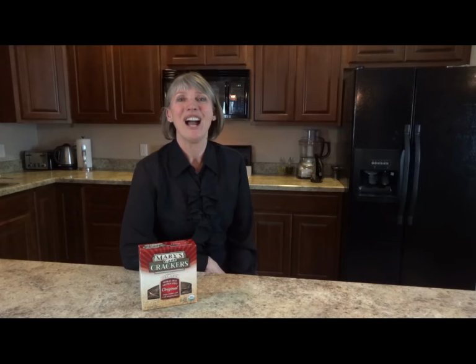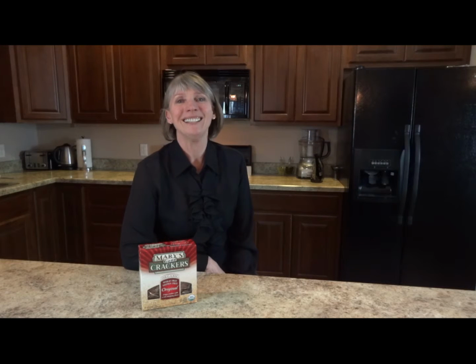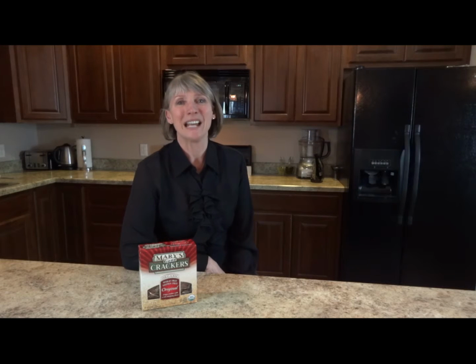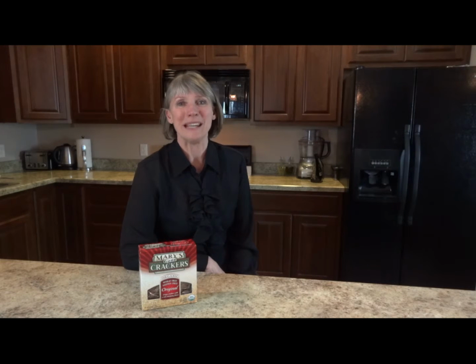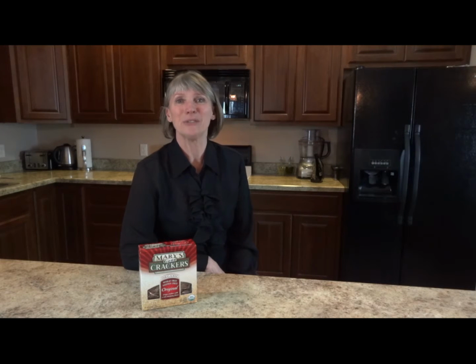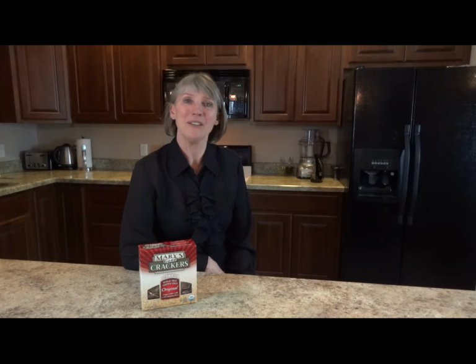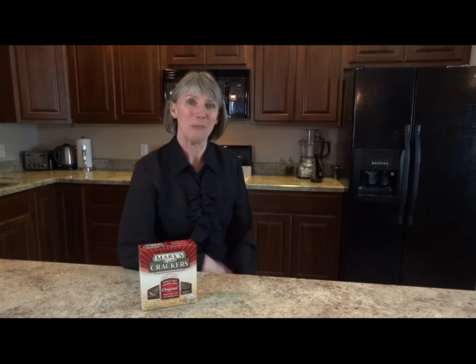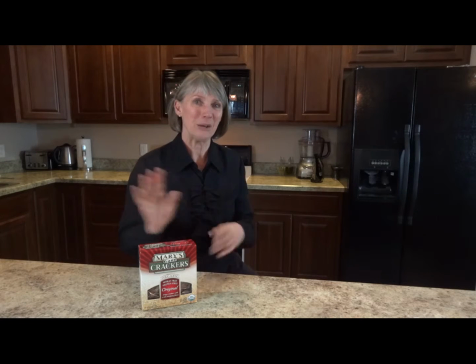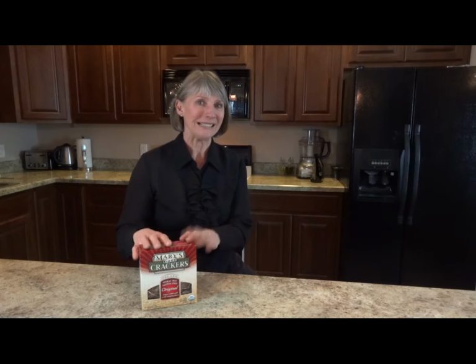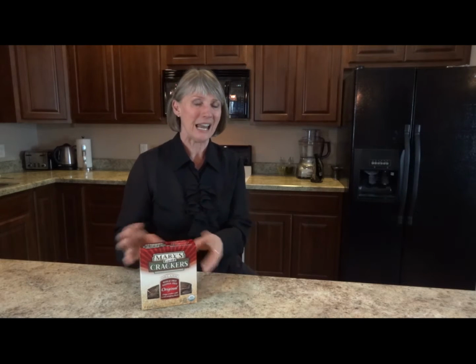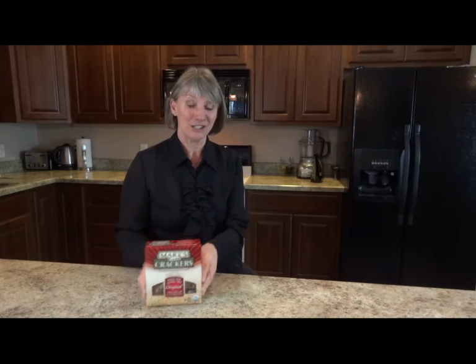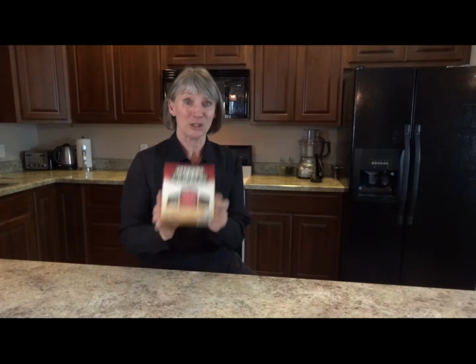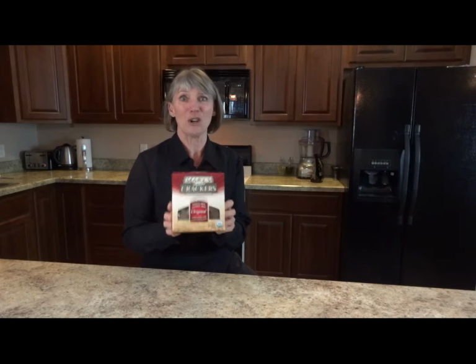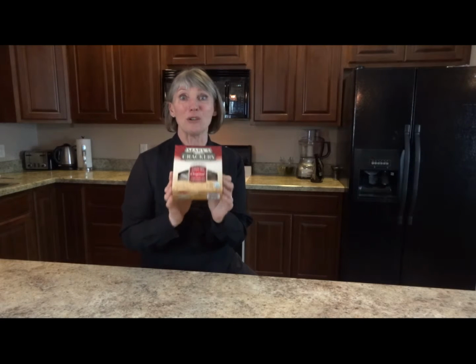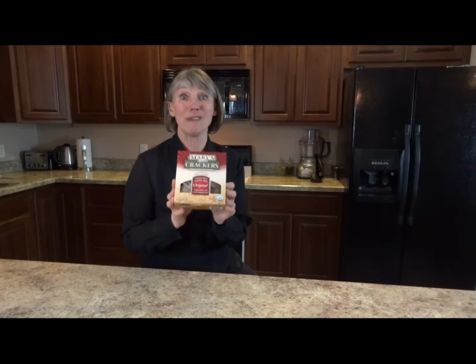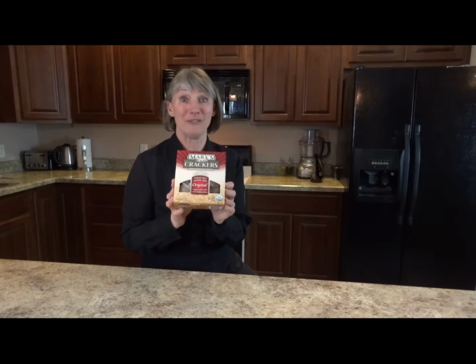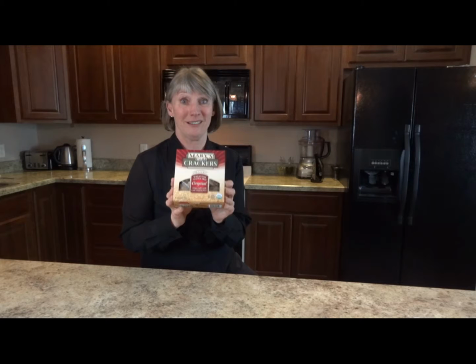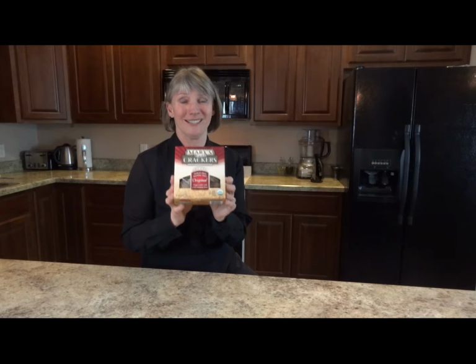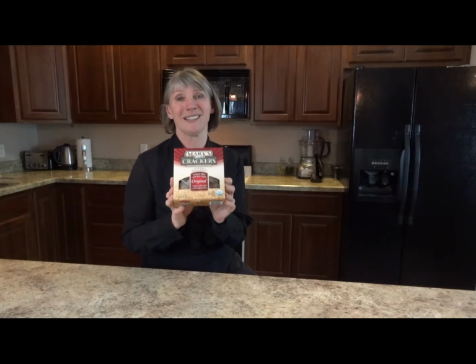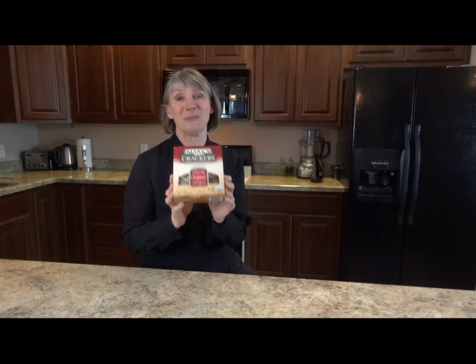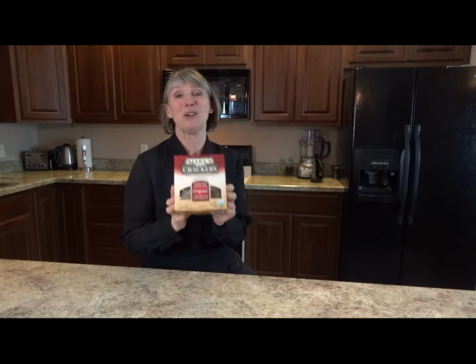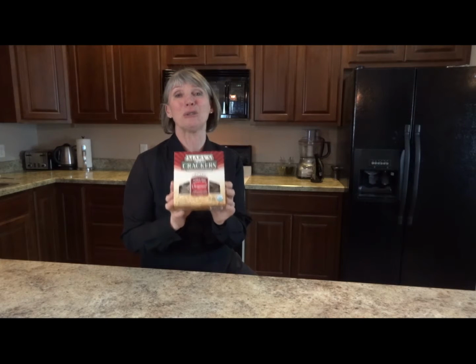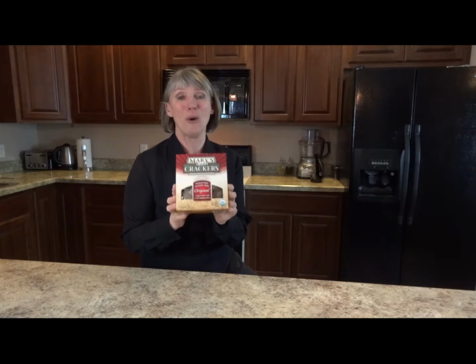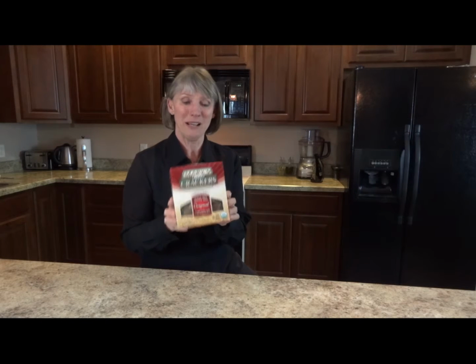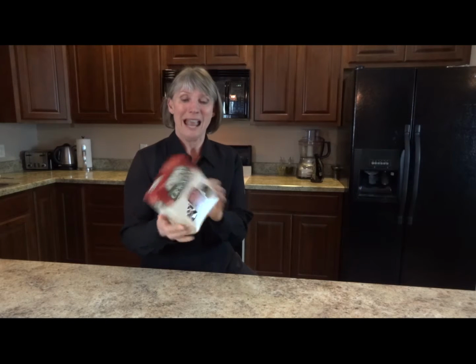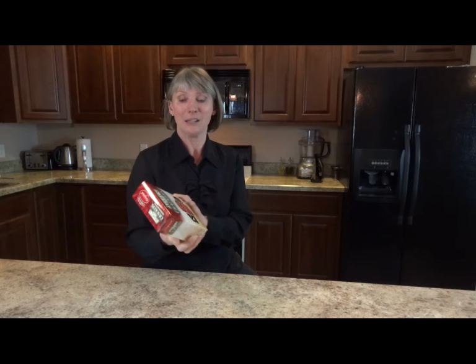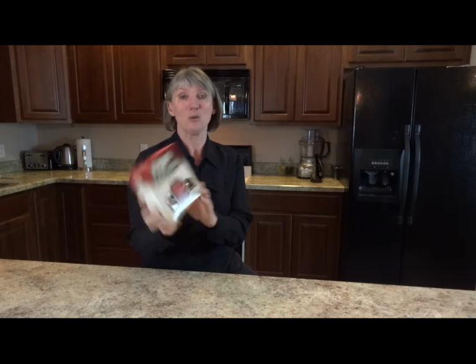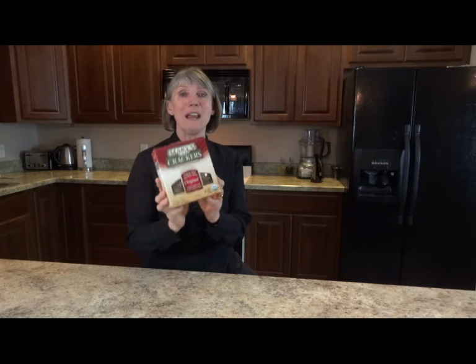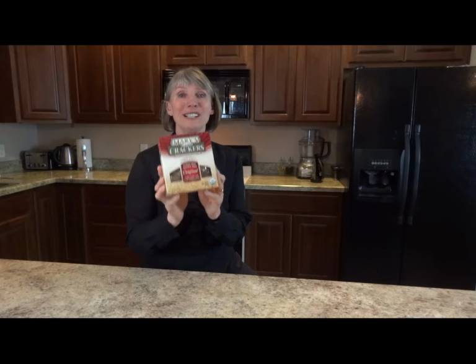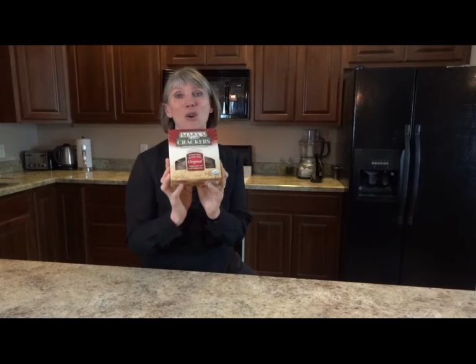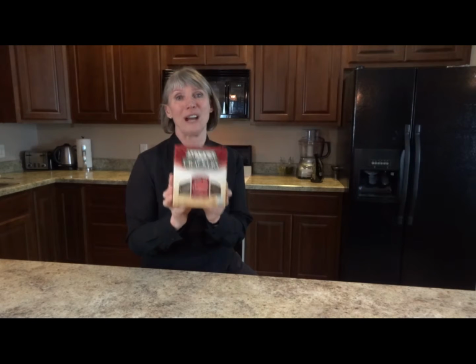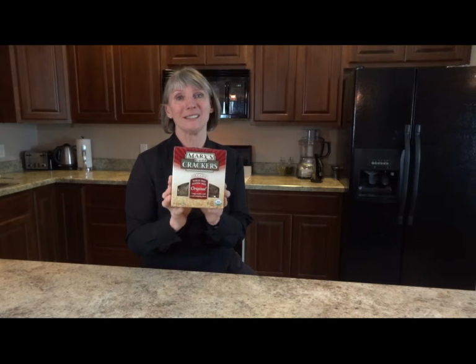Hi, Lynne Ashby here from Lifestyle Menu, and today I just want to show you a great find I just discovered at my local co-op, and they're called Mary's Gone Crackers.